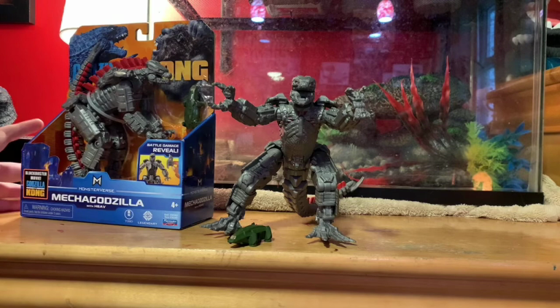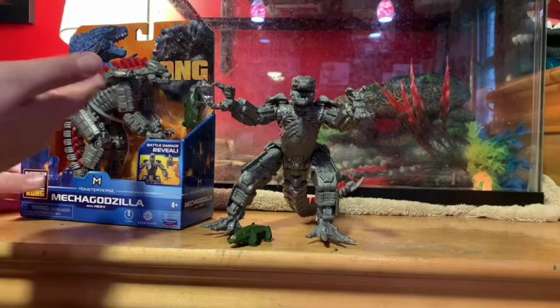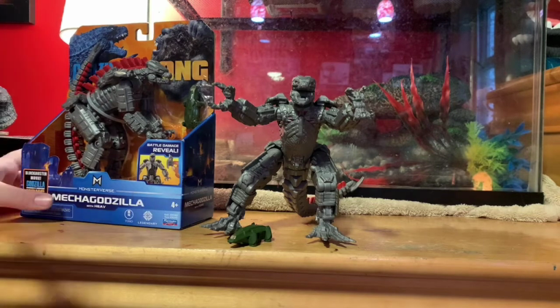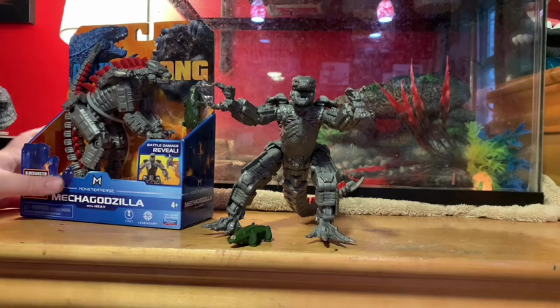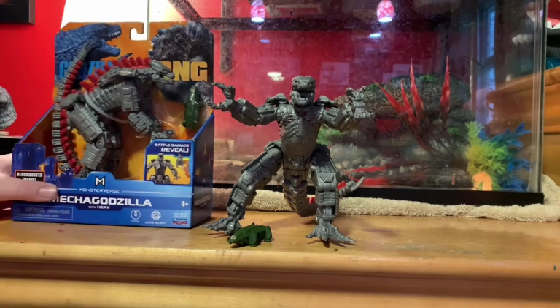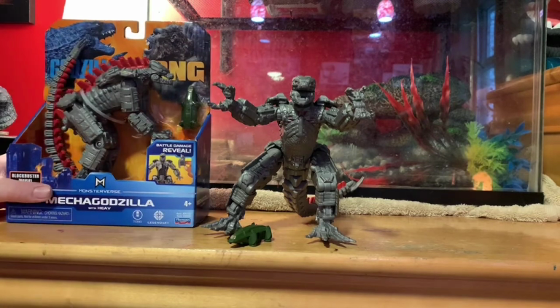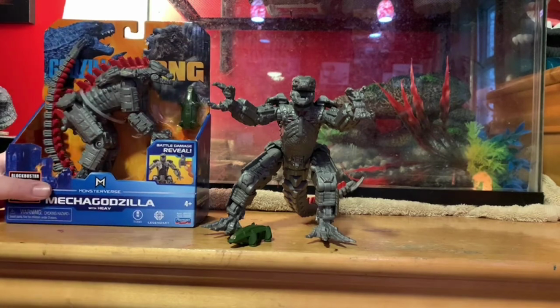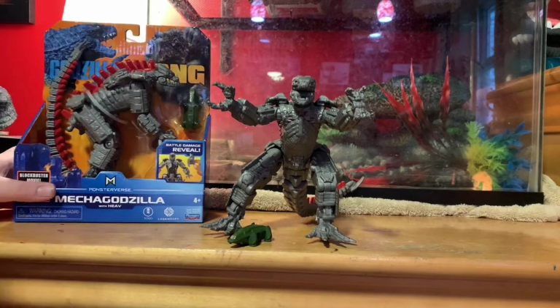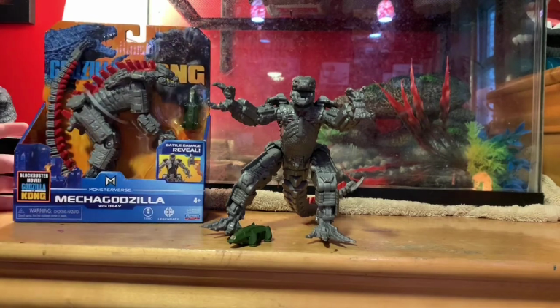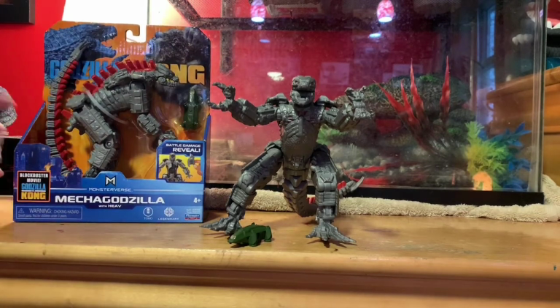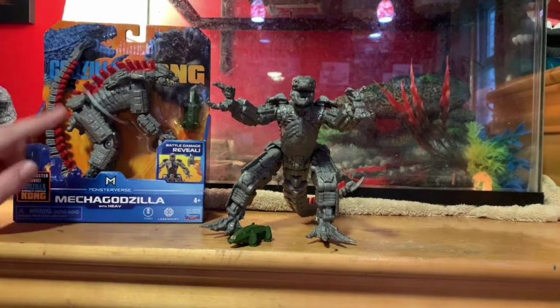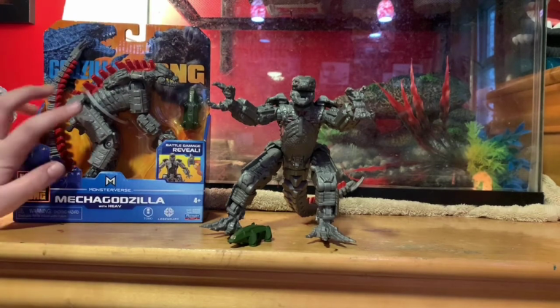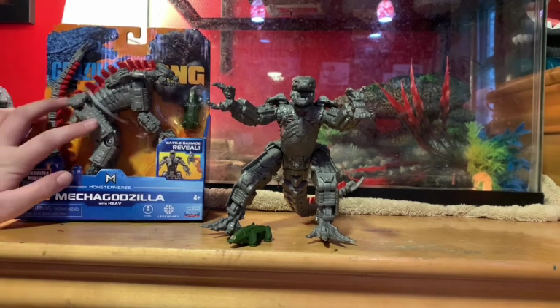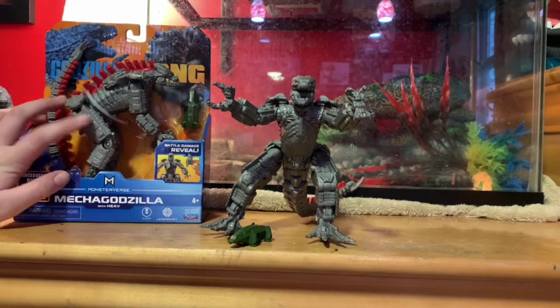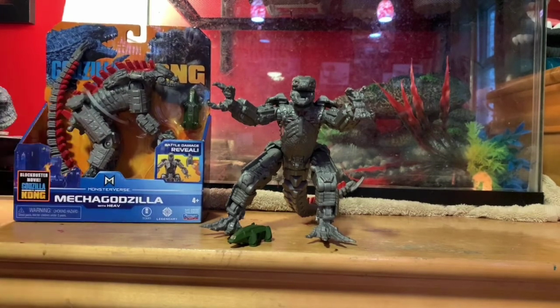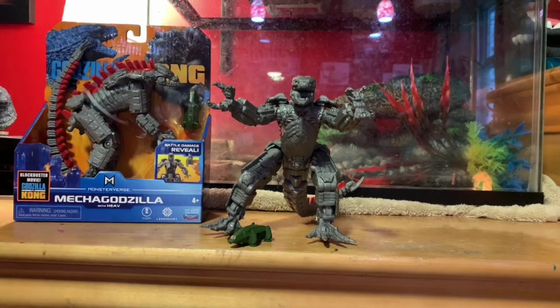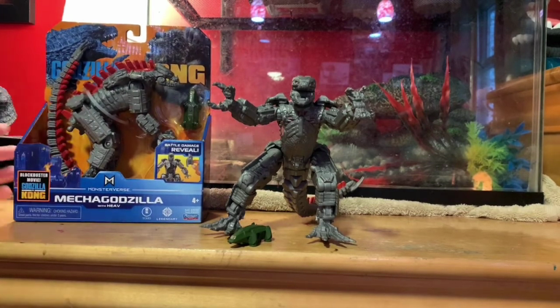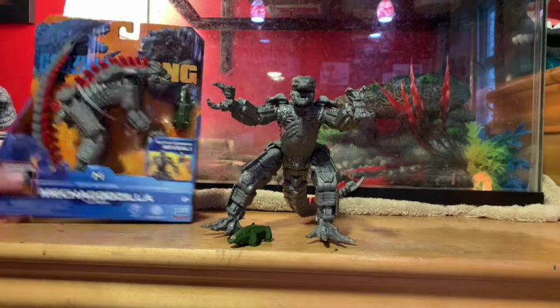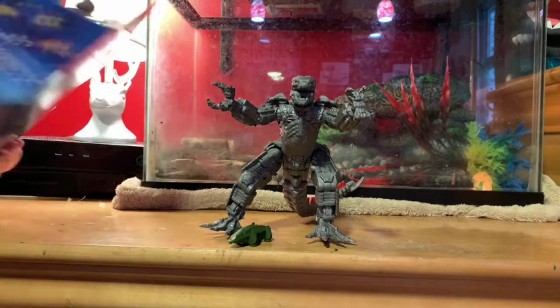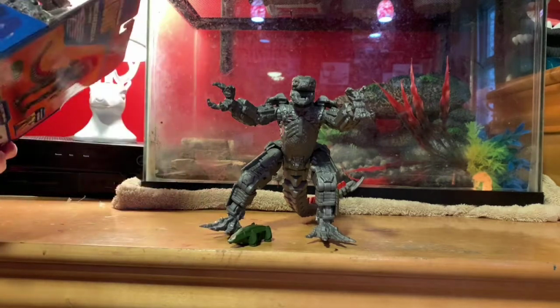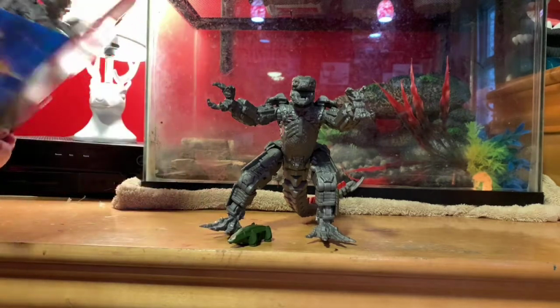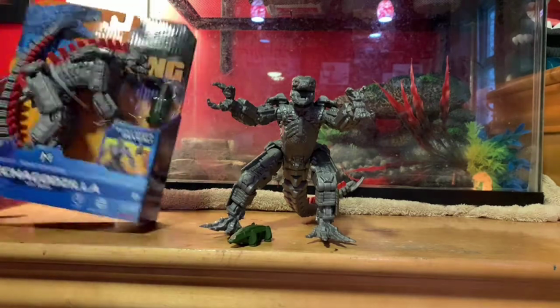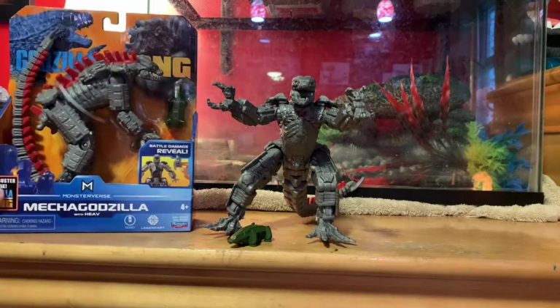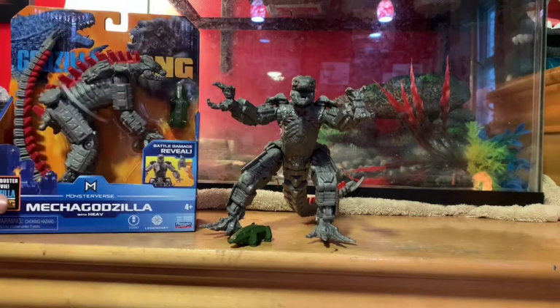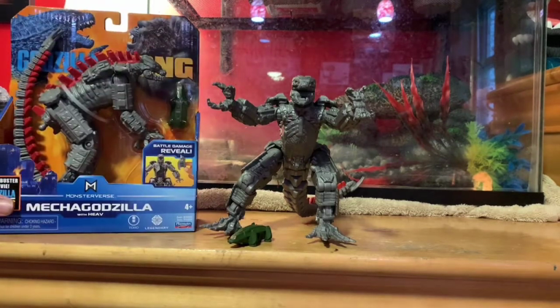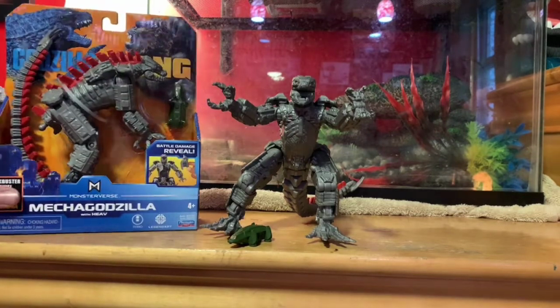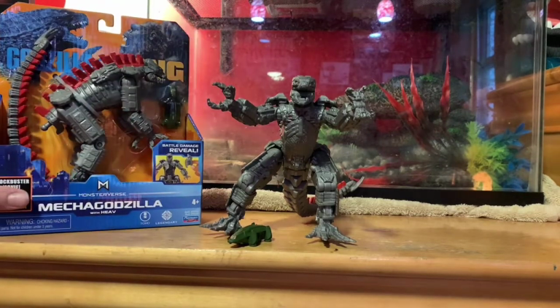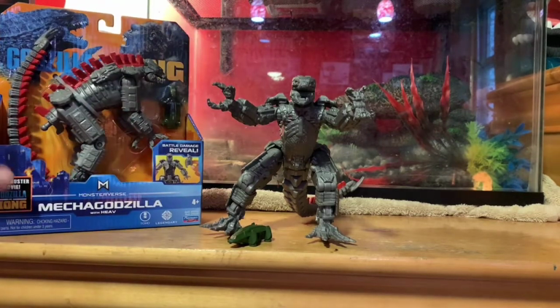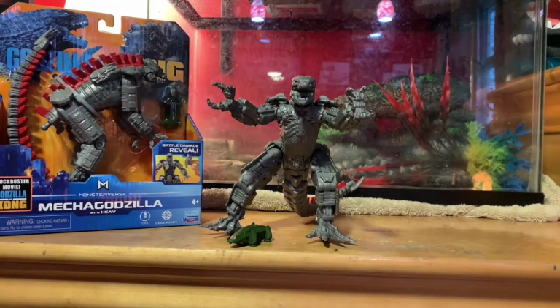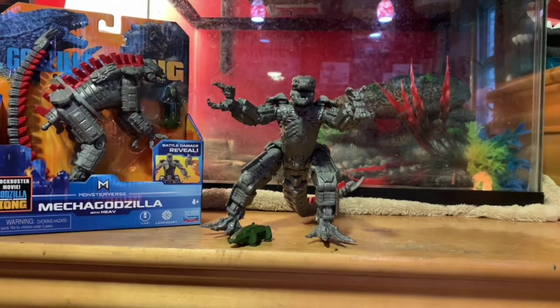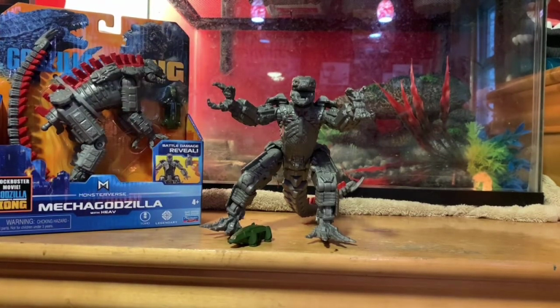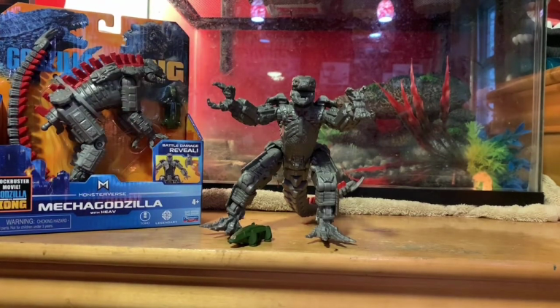This is for my little cousin. This figure right here is for my little cousin. Just wanted to show you a box view of it.